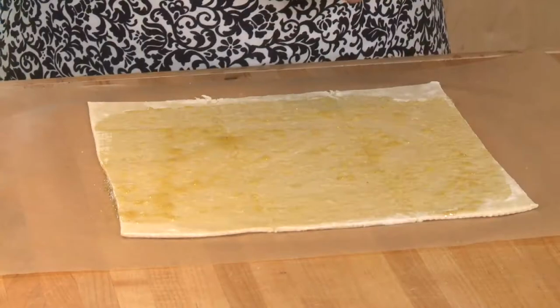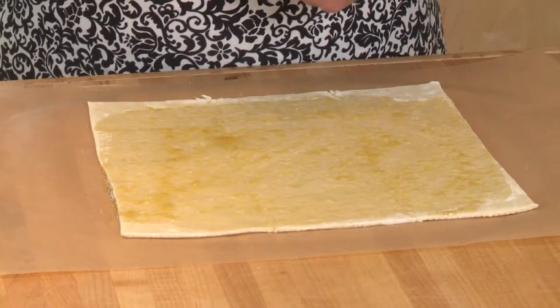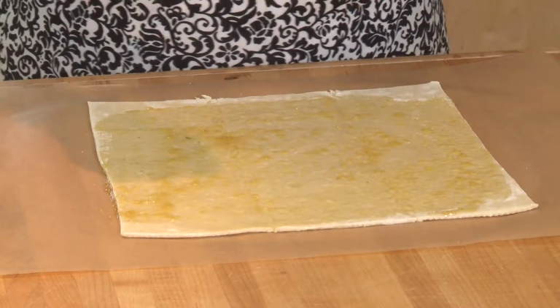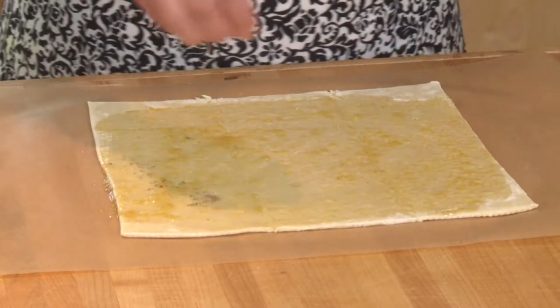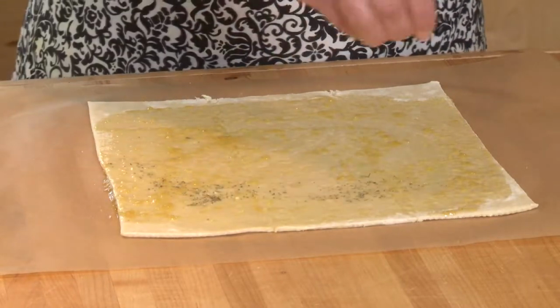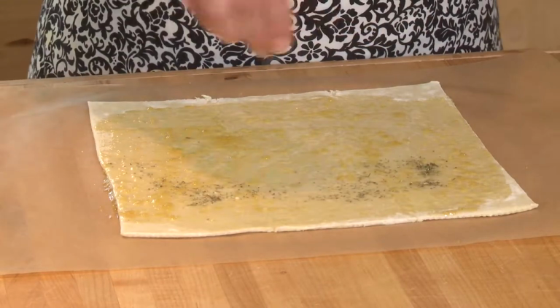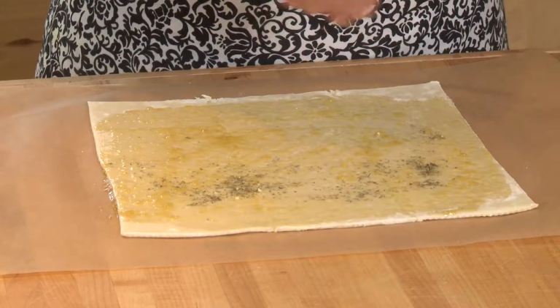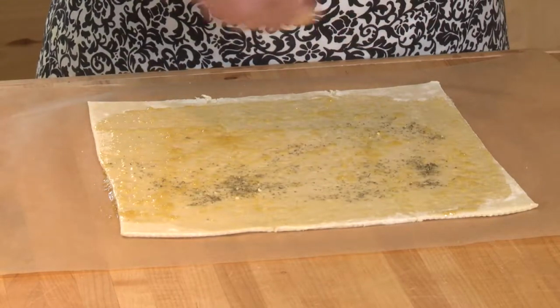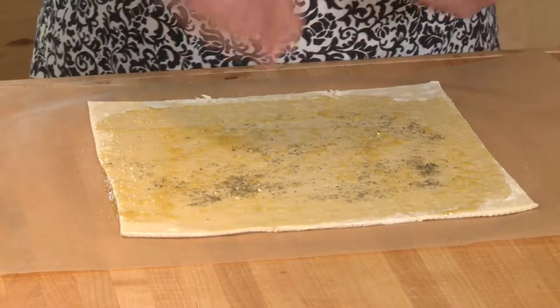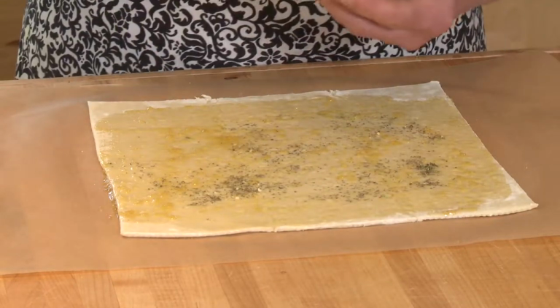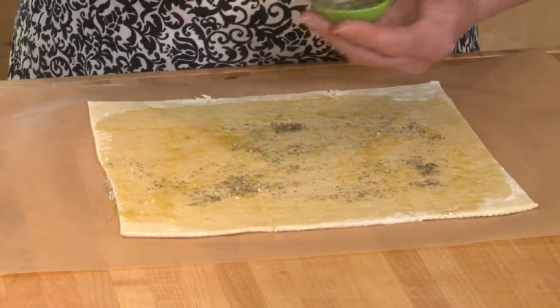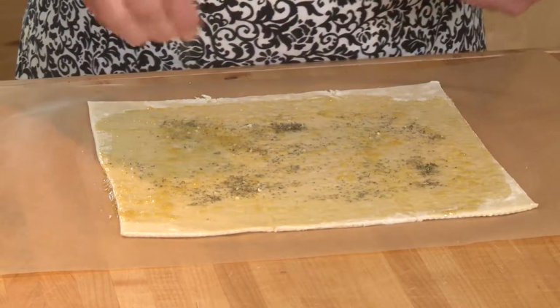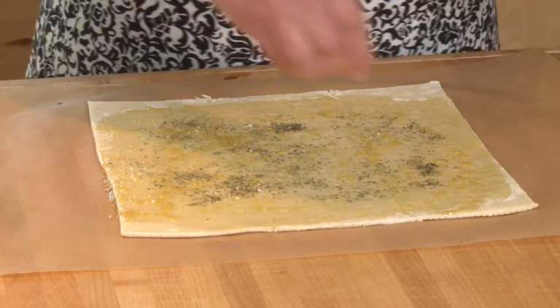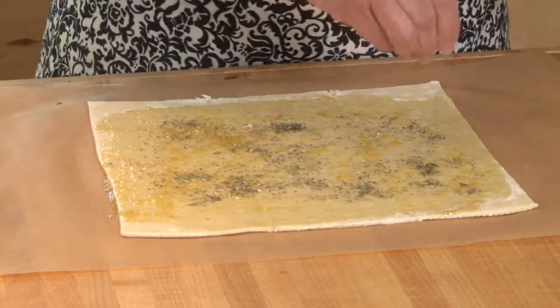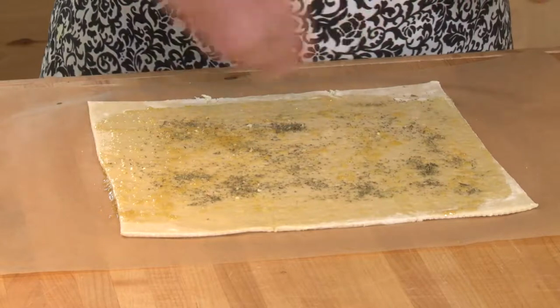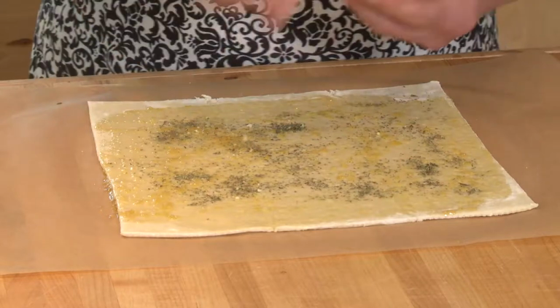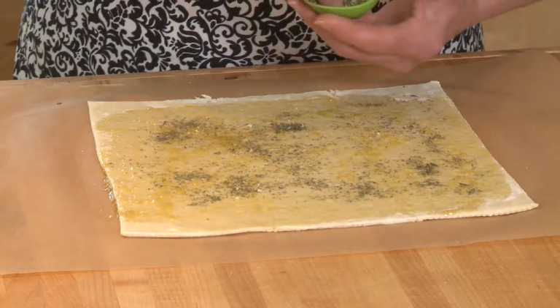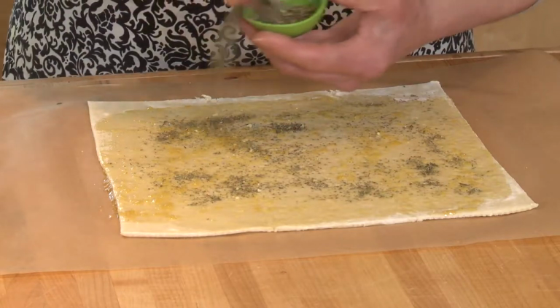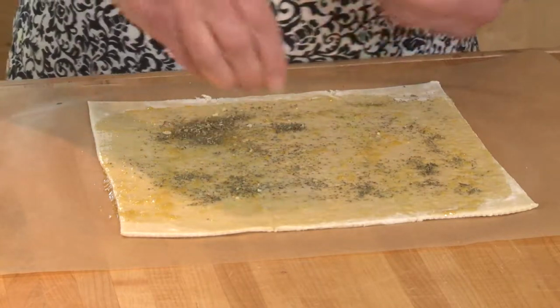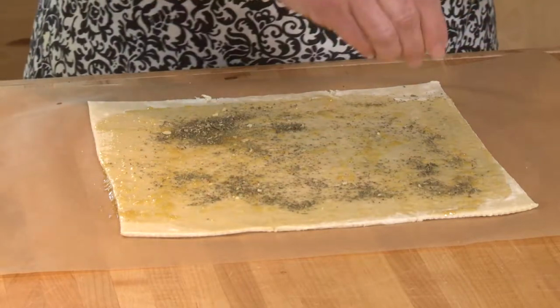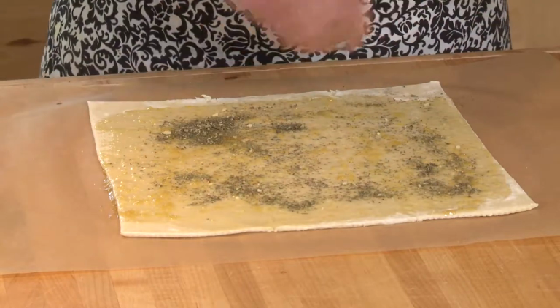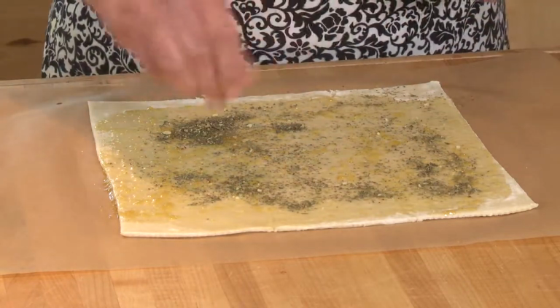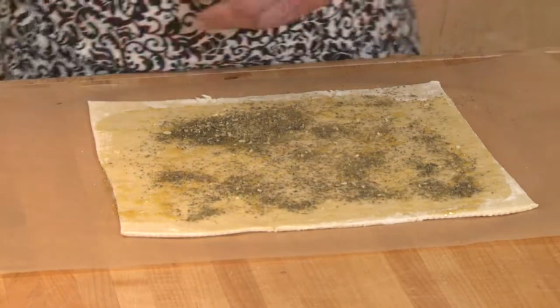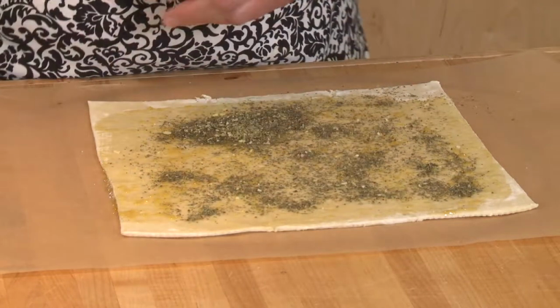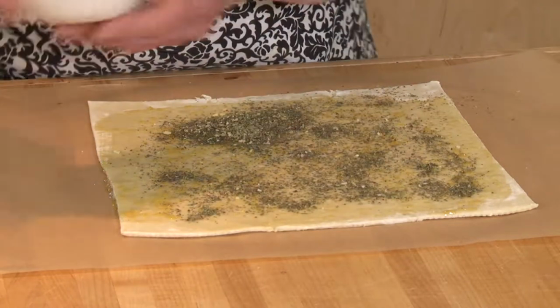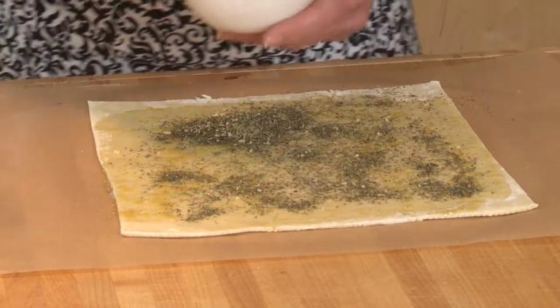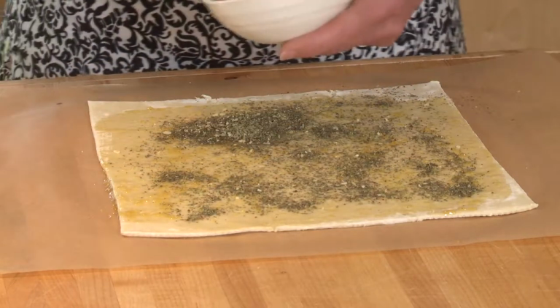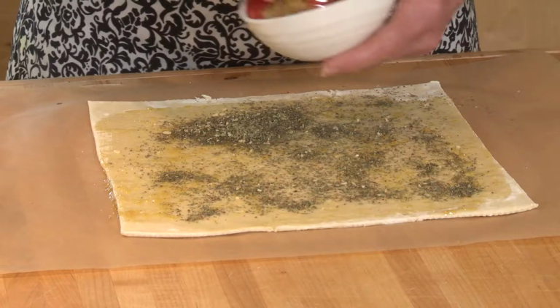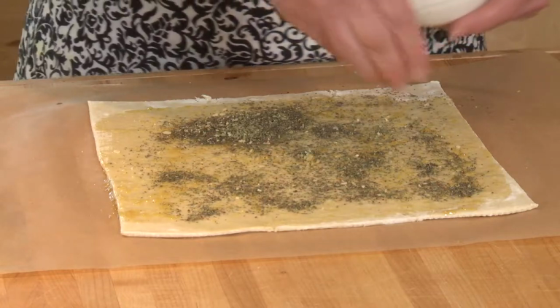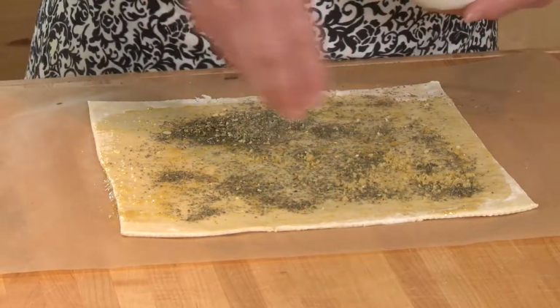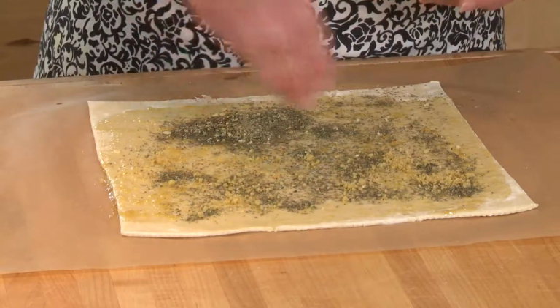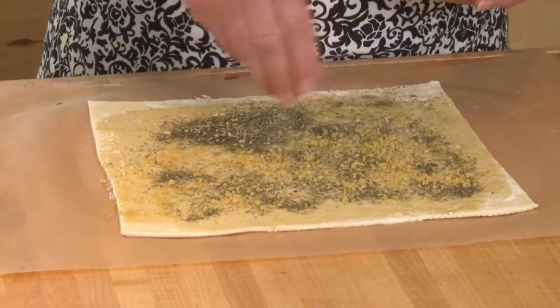After the olive oil garlic mixture comes Italian seasoning — this is a no-salt-added Italian seasoning, and that's pretty important. And on top of that comes the parmesan and walnut mixture.